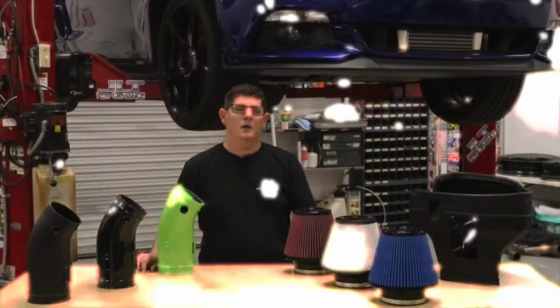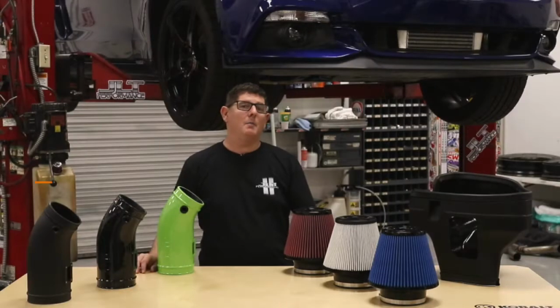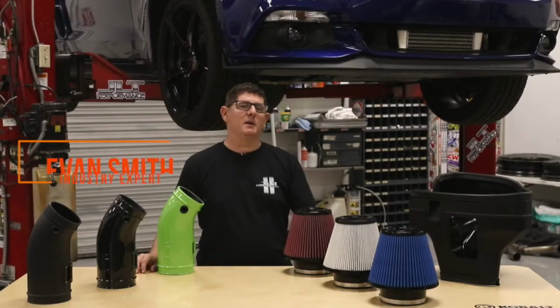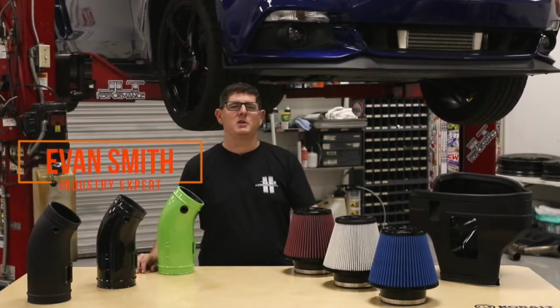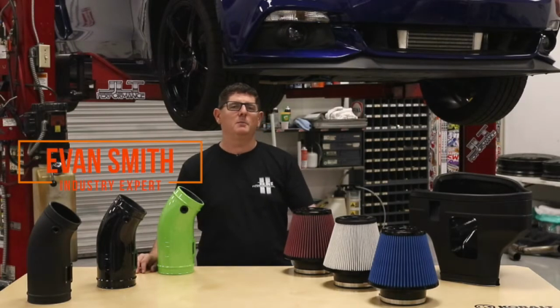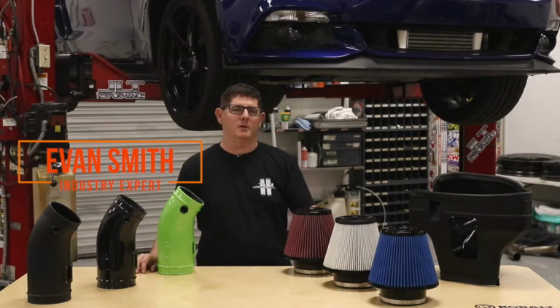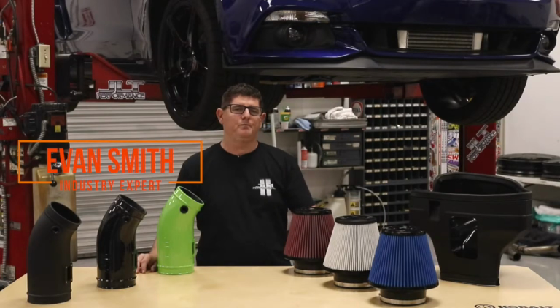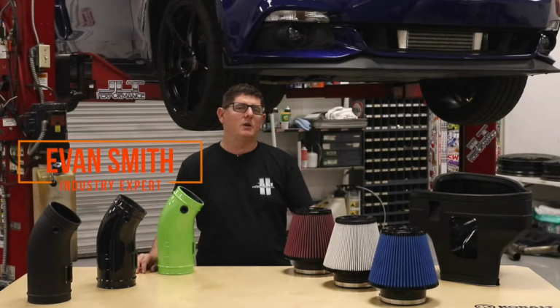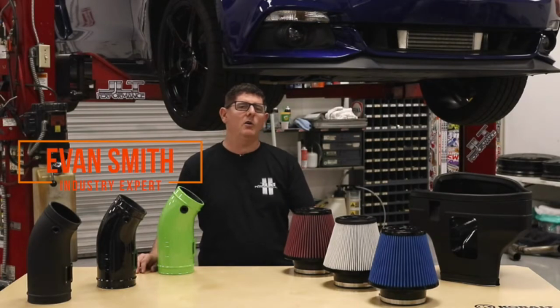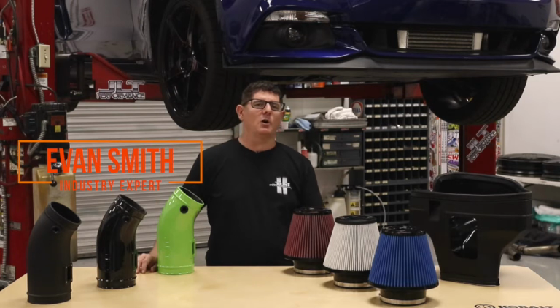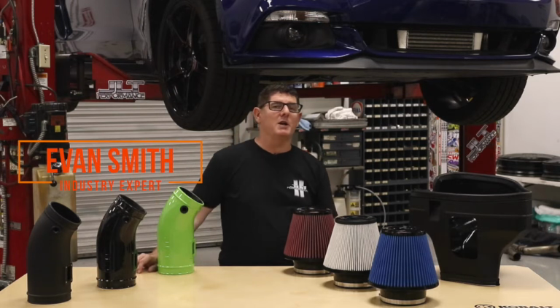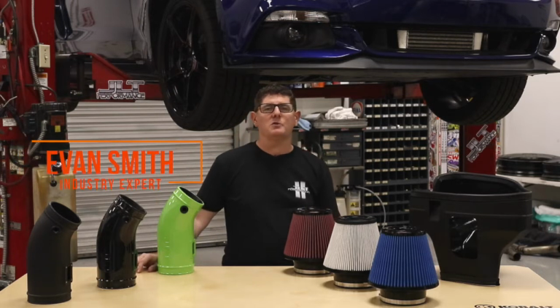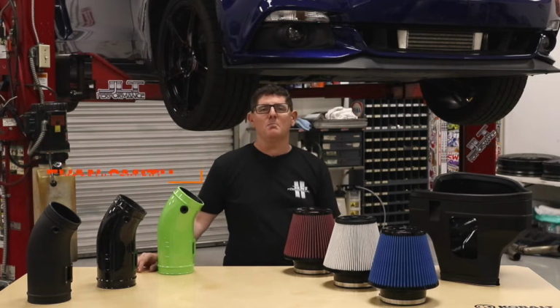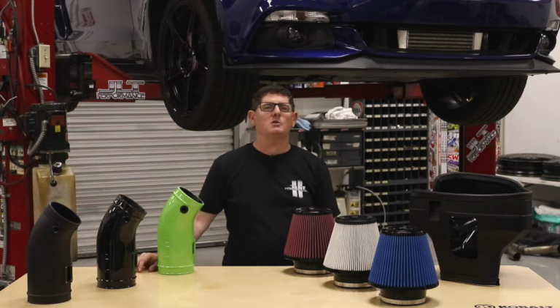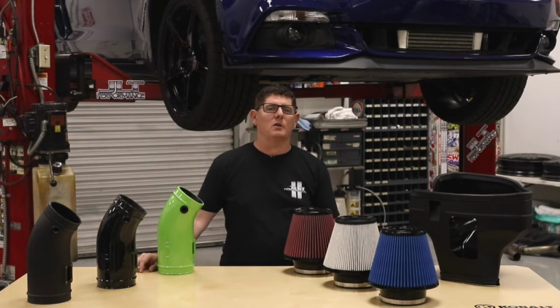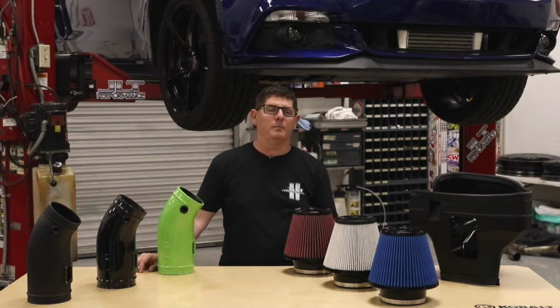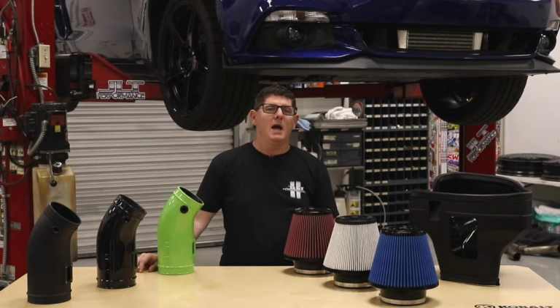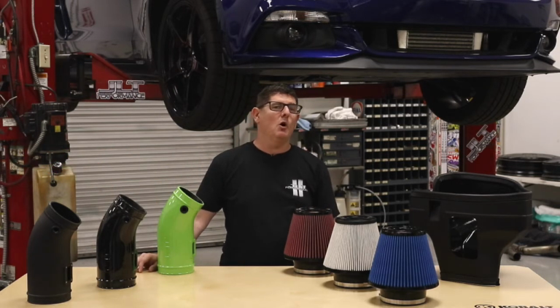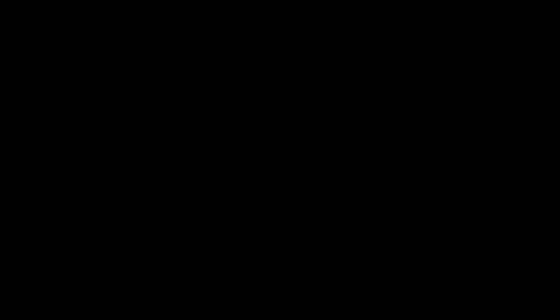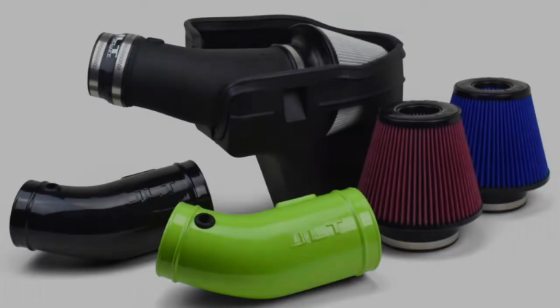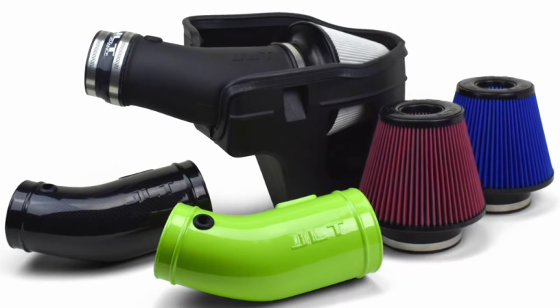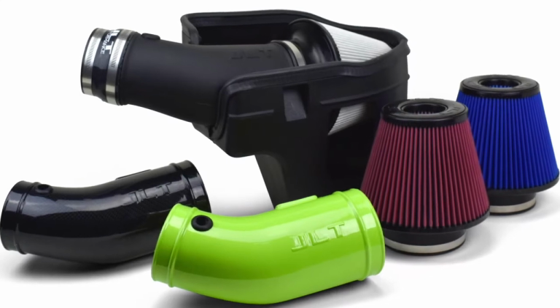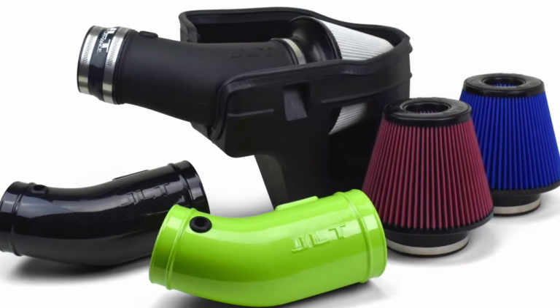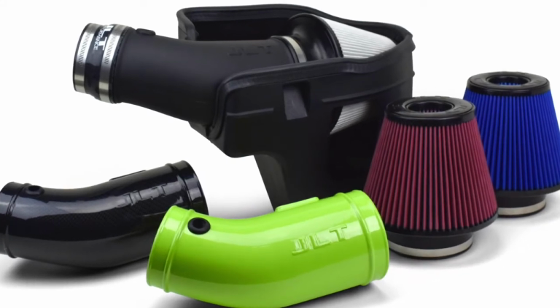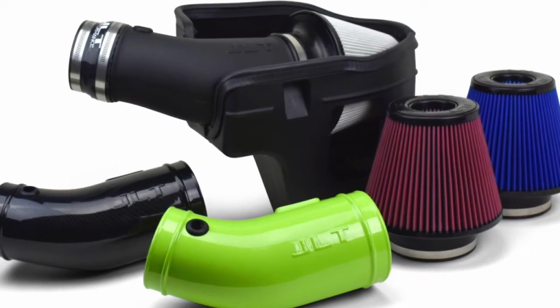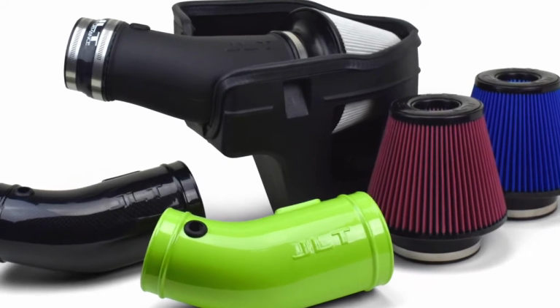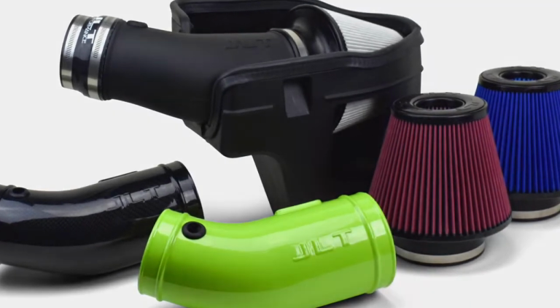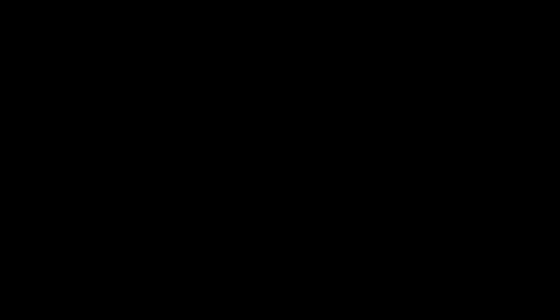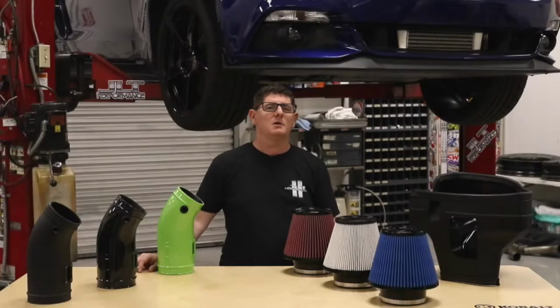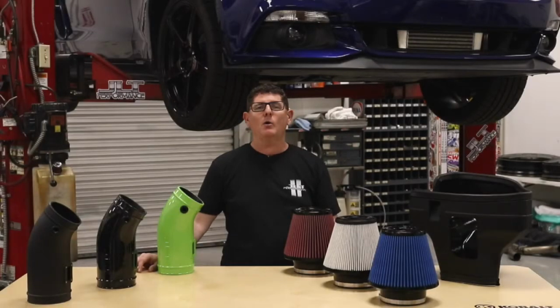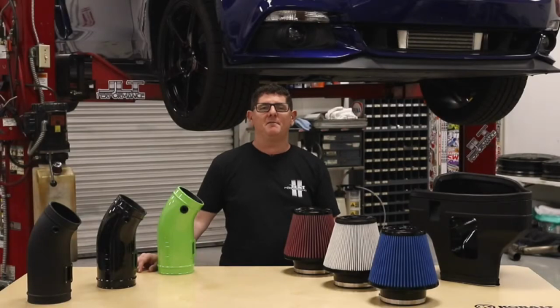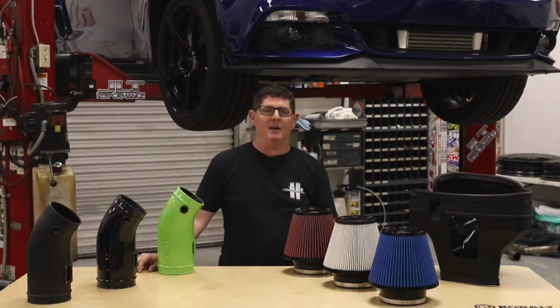I'm Evan Smith with JLT Performance. Dodge Hellcat Chargers and Challengers are some of the meanest cars on the road, and if you own one, be sure to check out our brand new JLT cold air intake systems that improve looks, power, and fun factor.